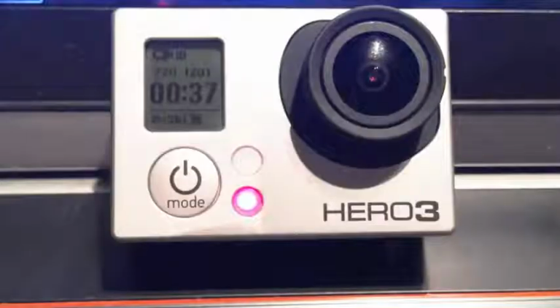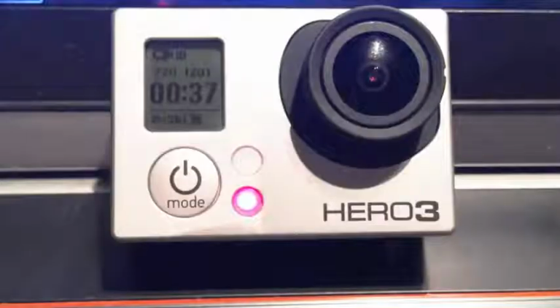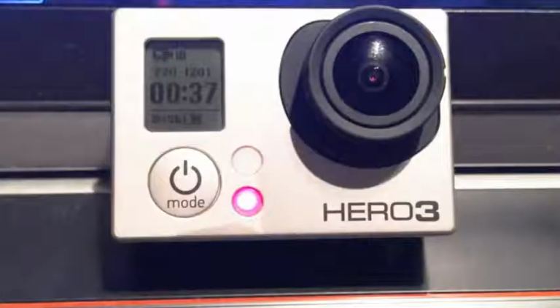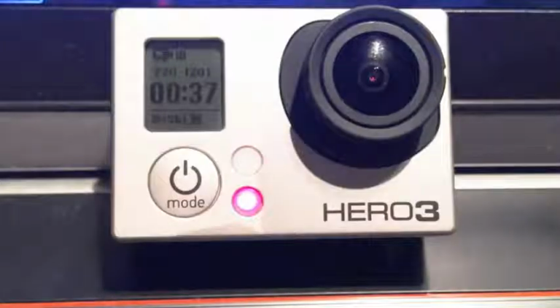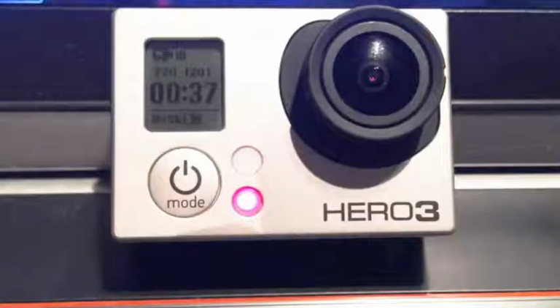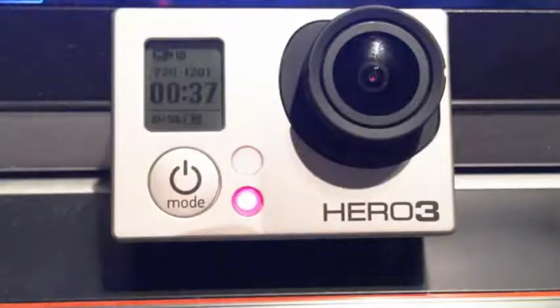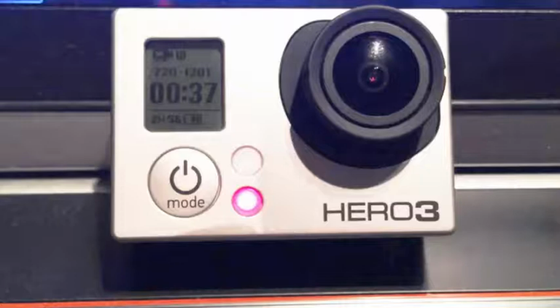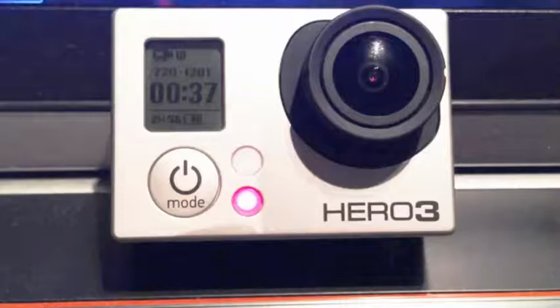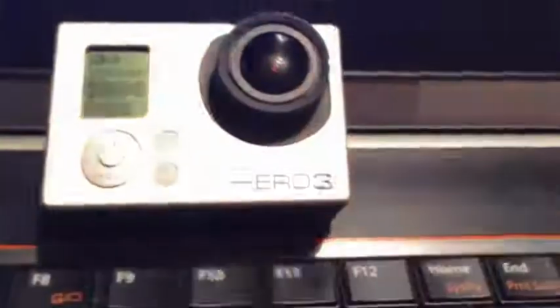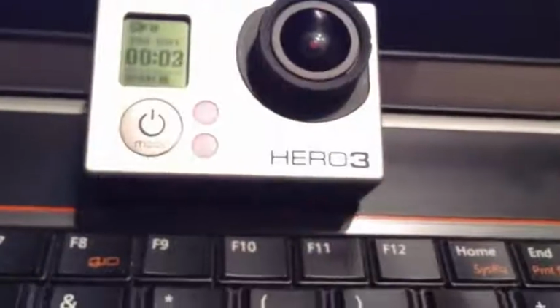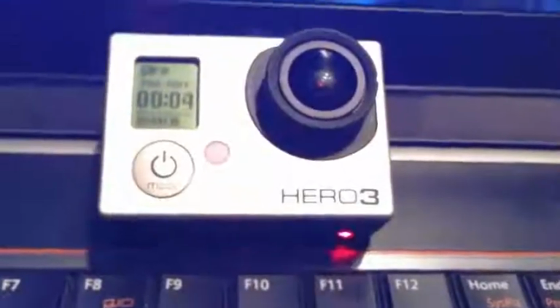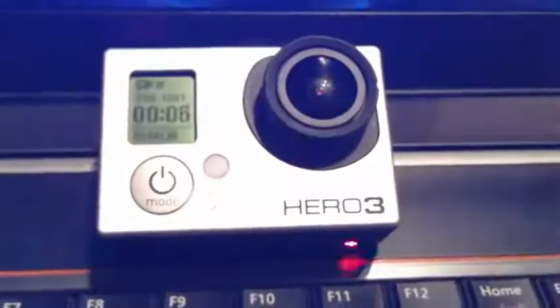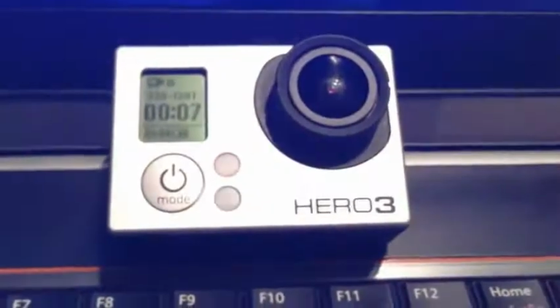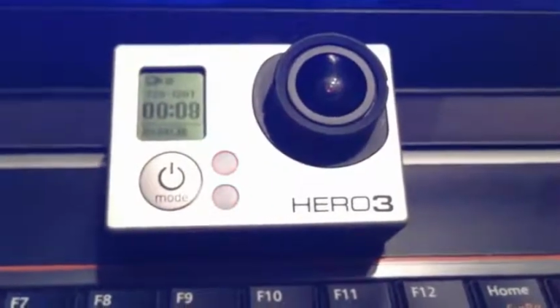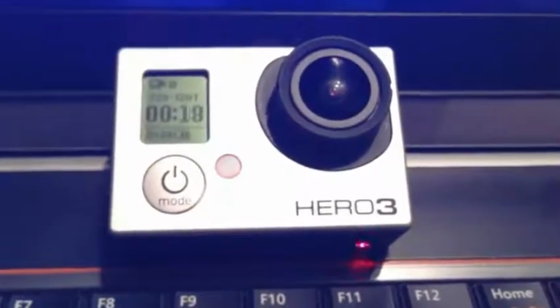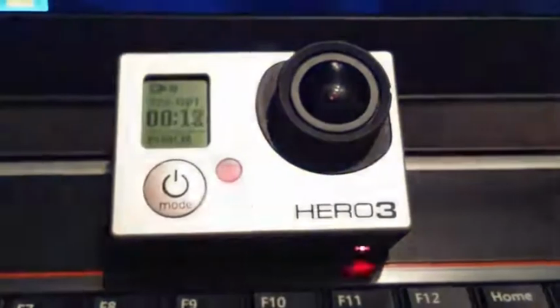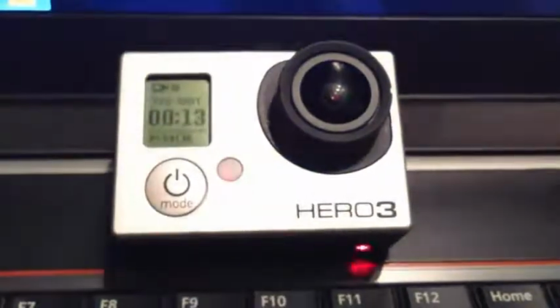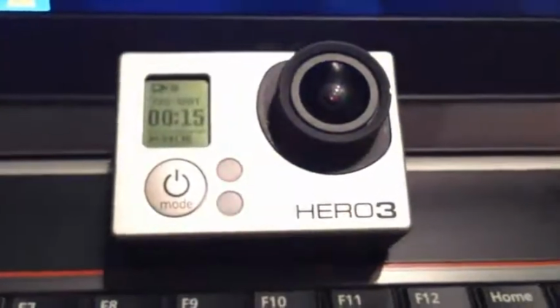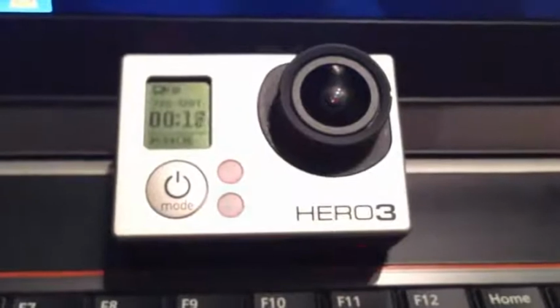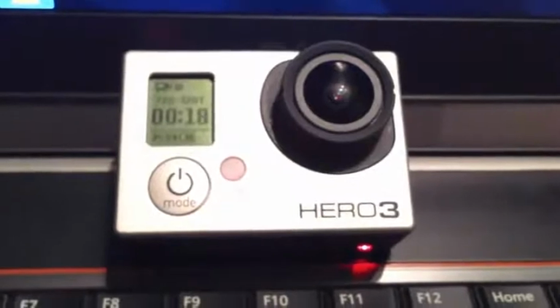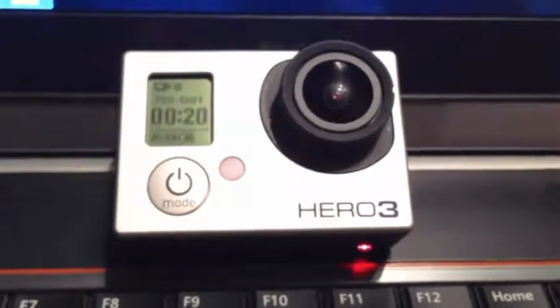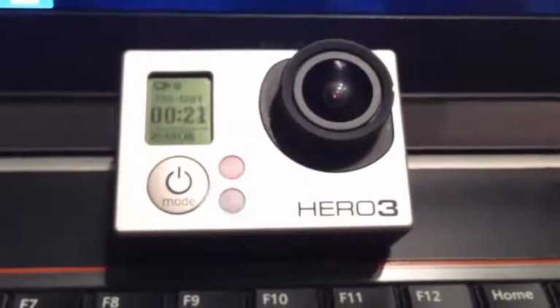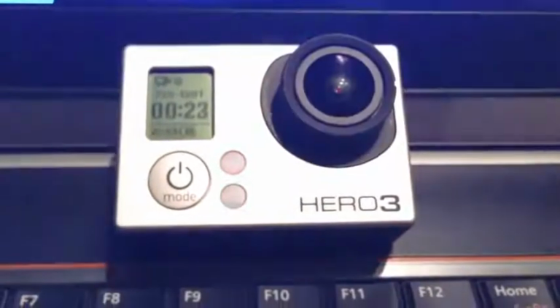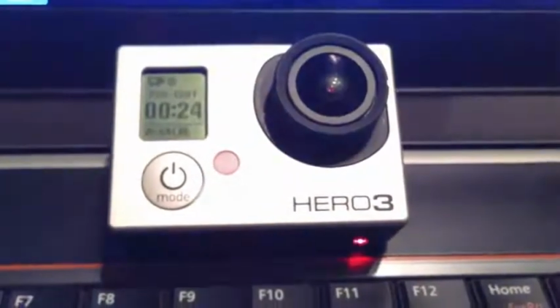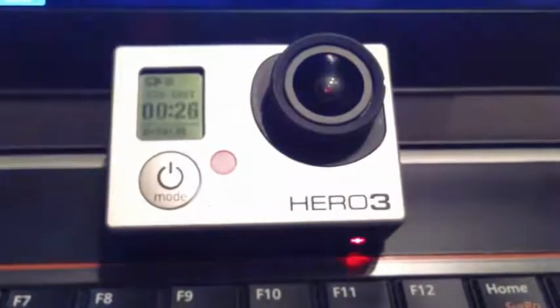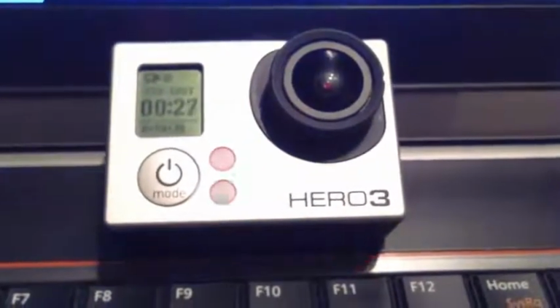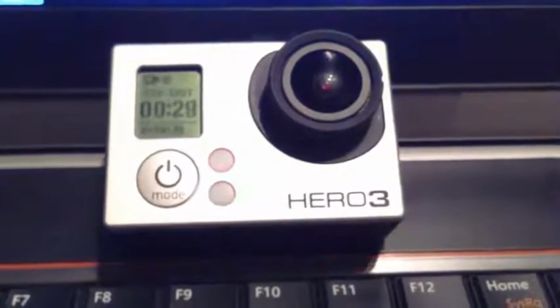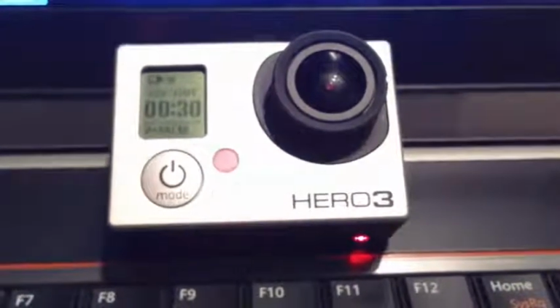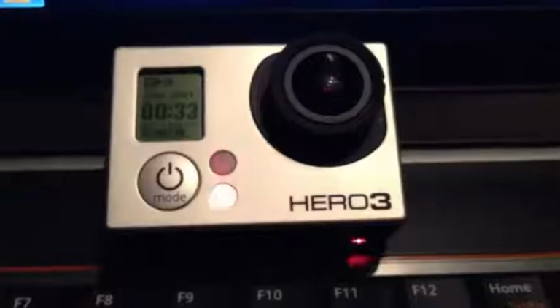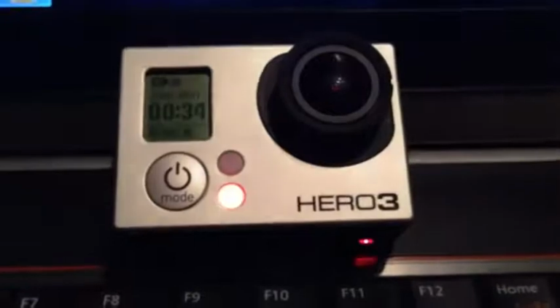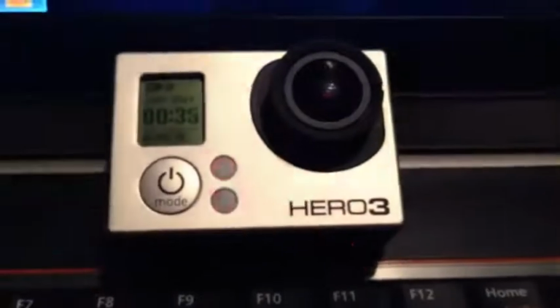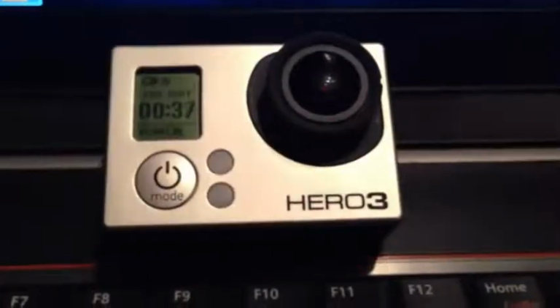After contacting GoPro, they said that with the ProTune setting on, you need 45 megabits per second of write speed. So they recommended the SanDisk Extreme Pro classic card, and we picked one up.